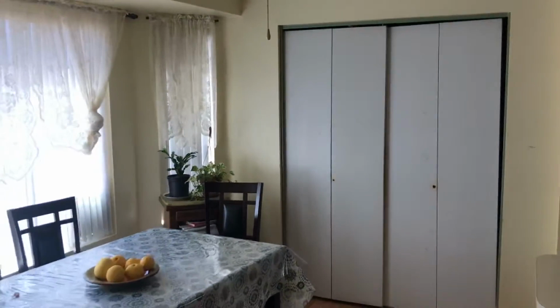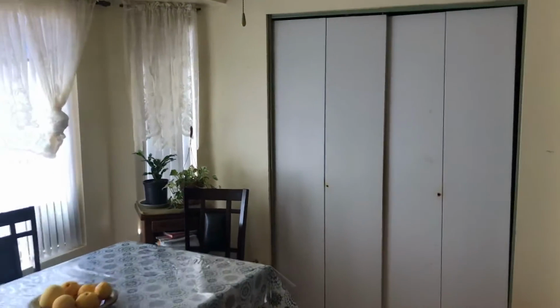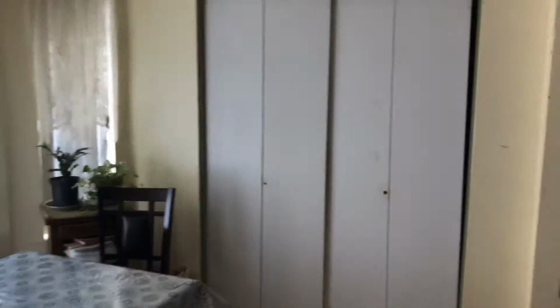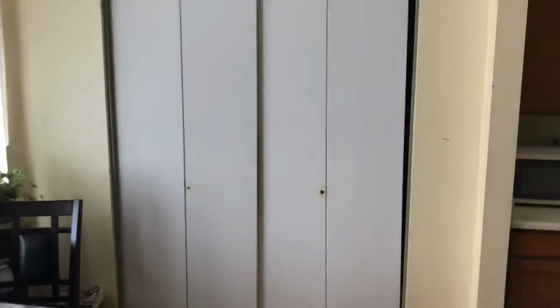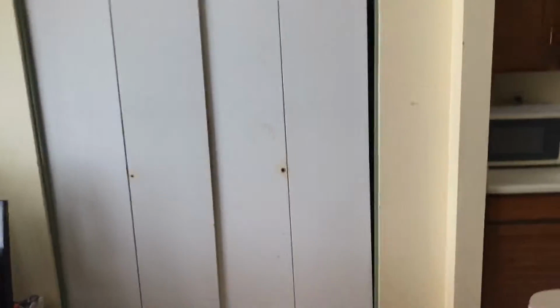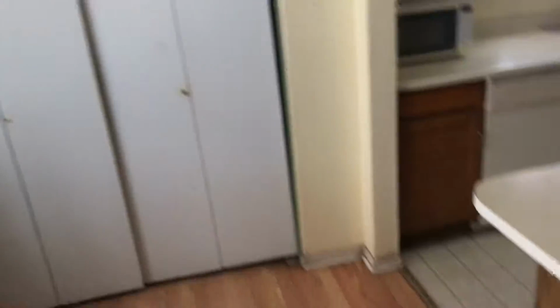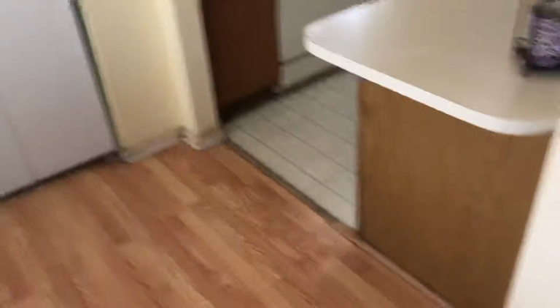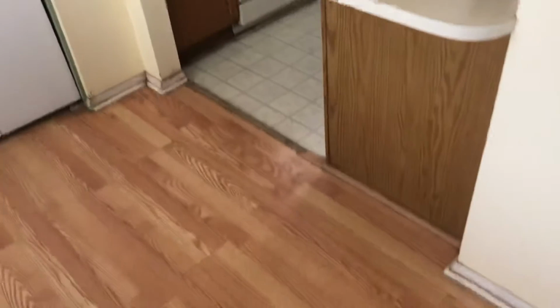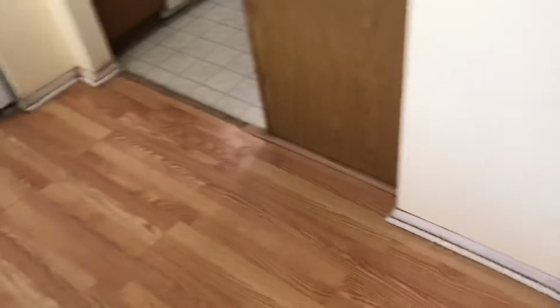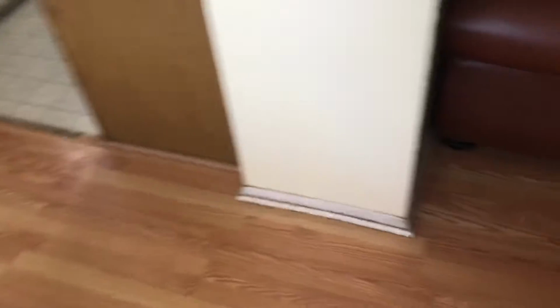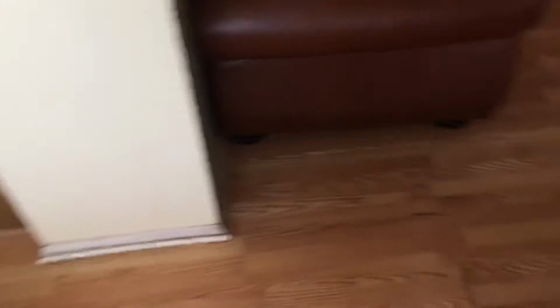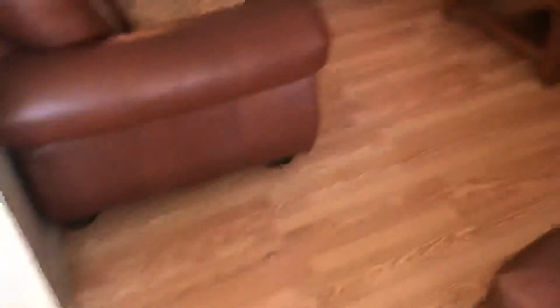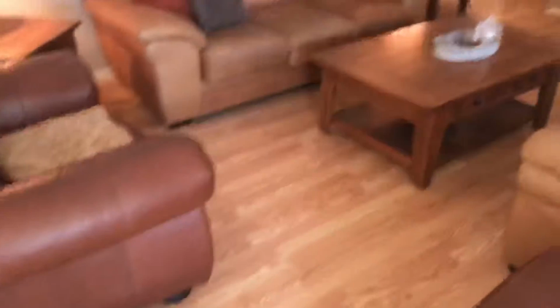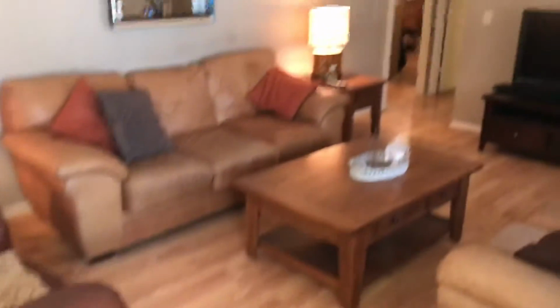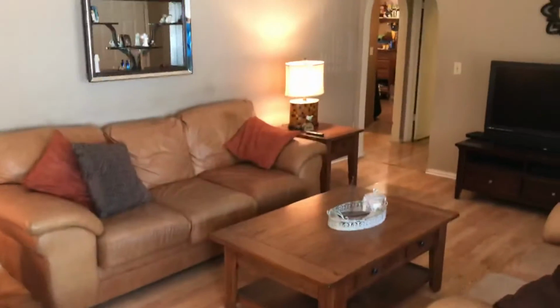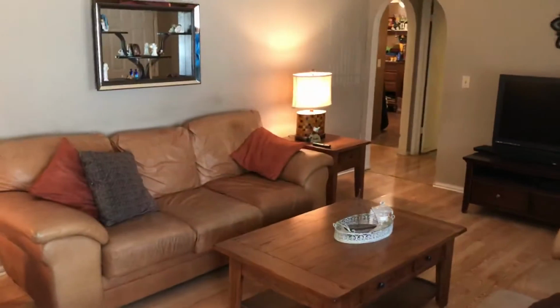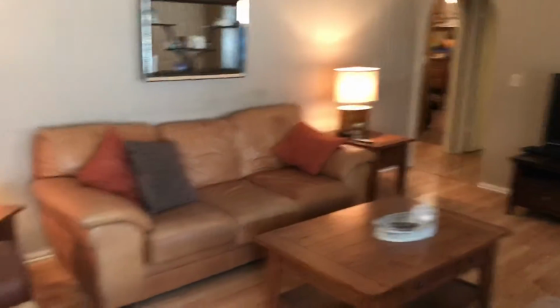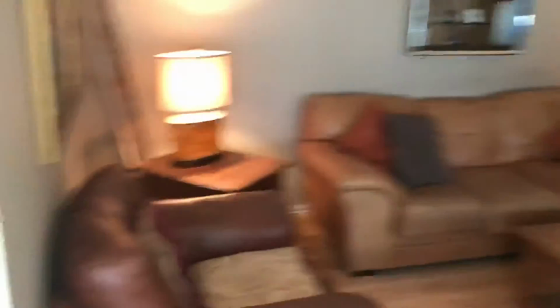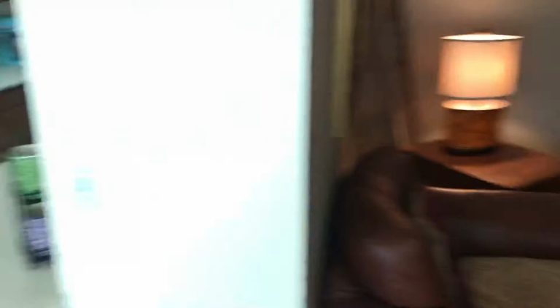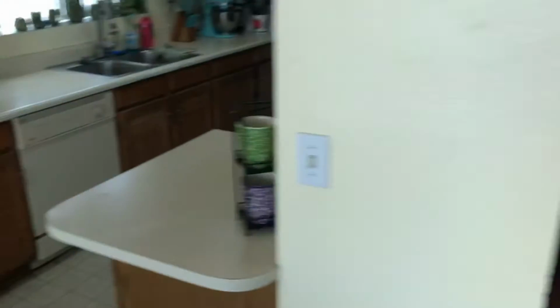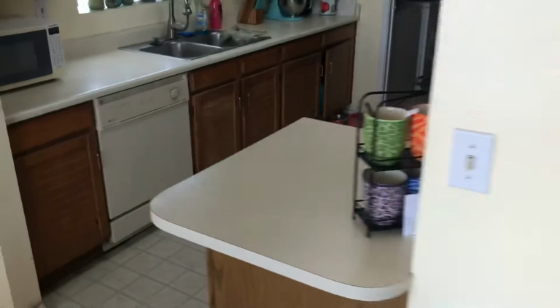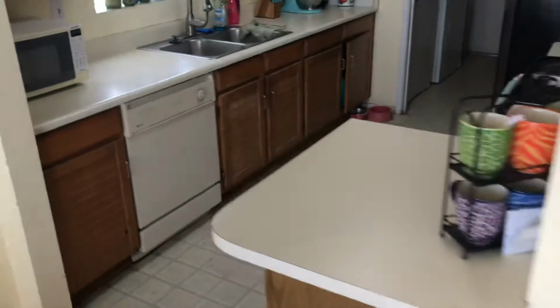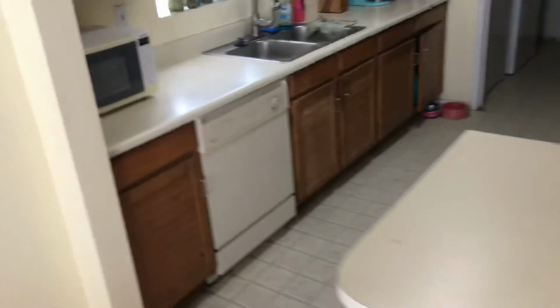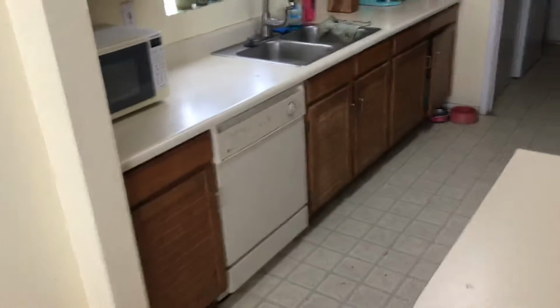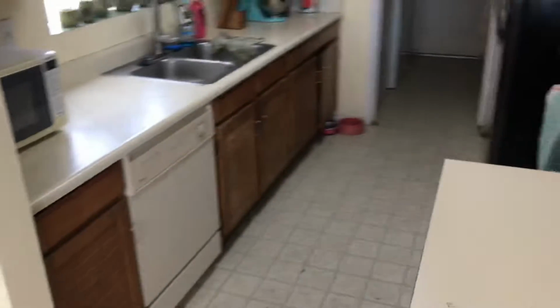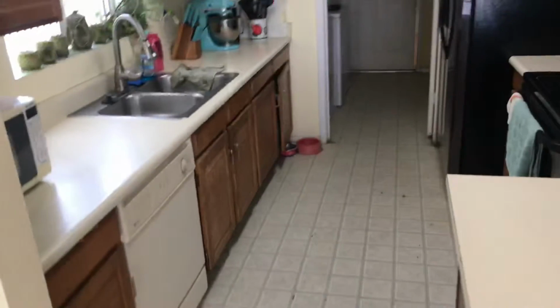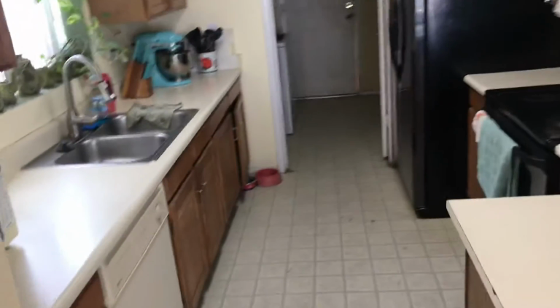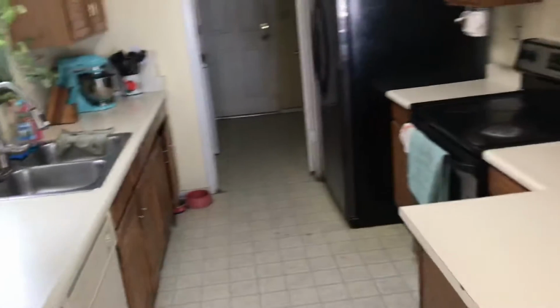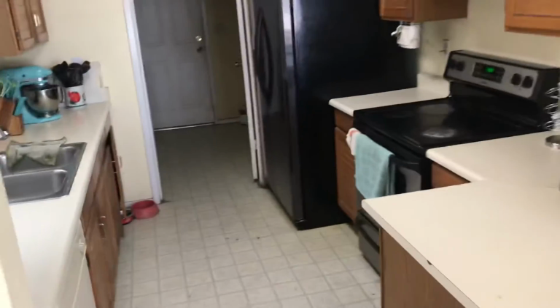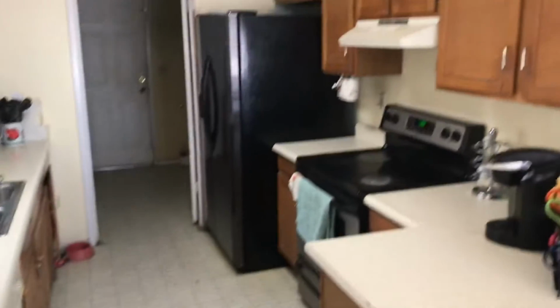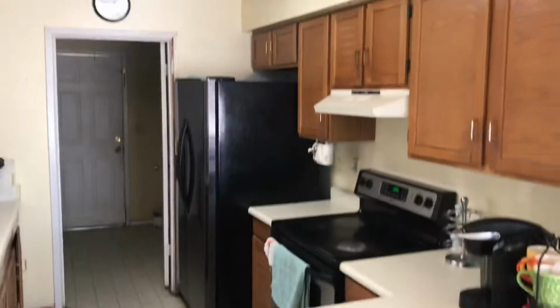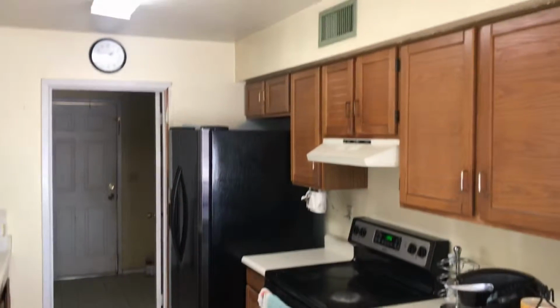All cosmetic — needs flooring, definitely paint. If it was us, we would keep these cabinets, paint the cabinets, and do new countertops.